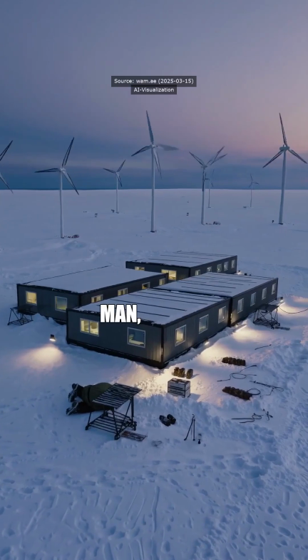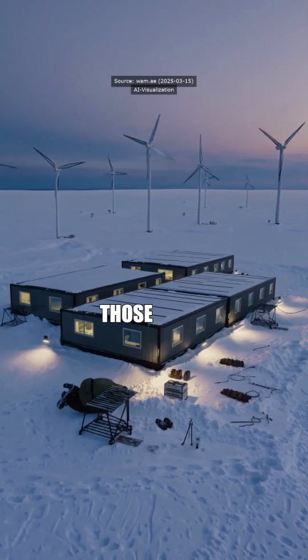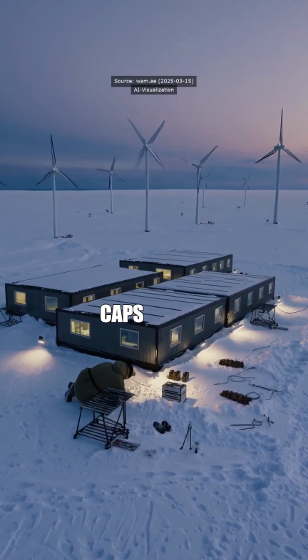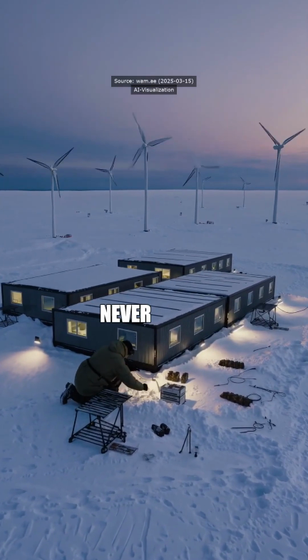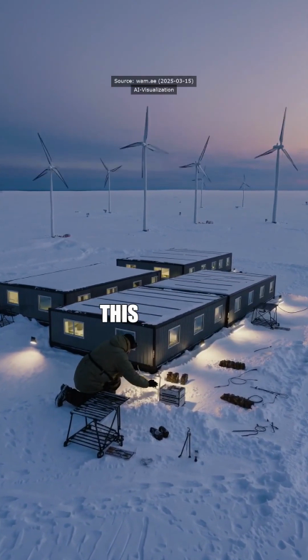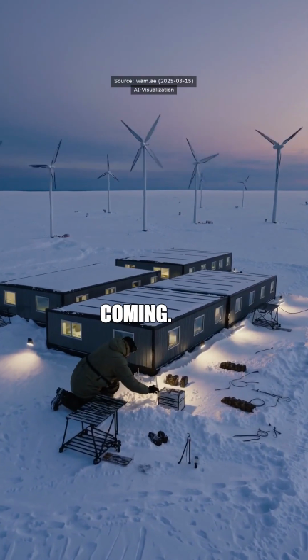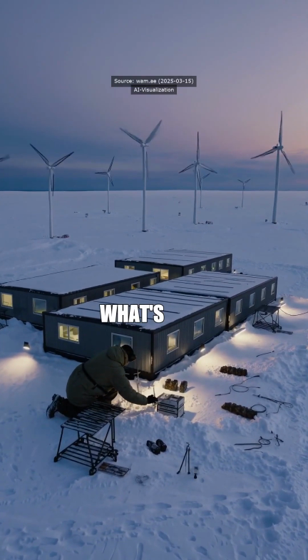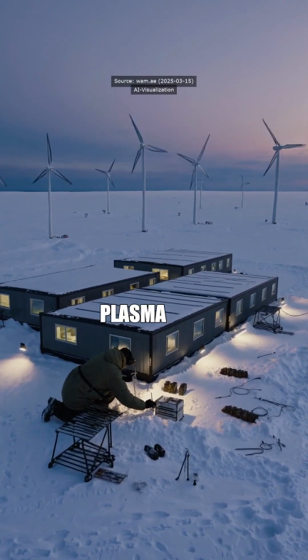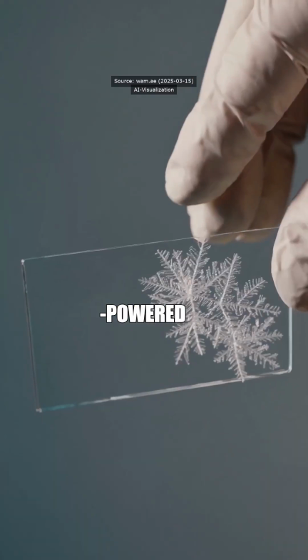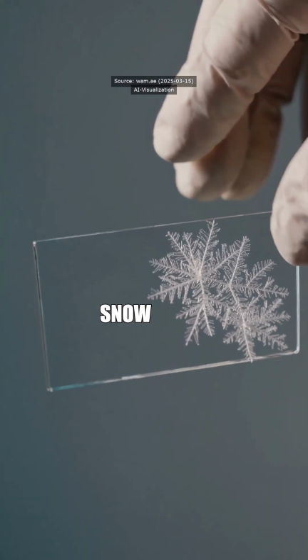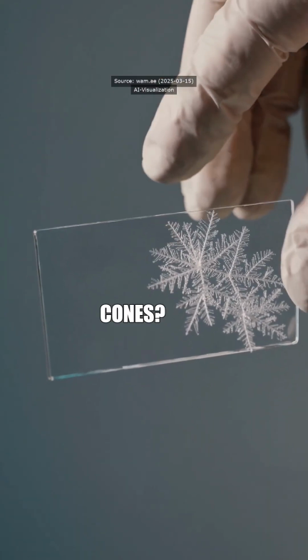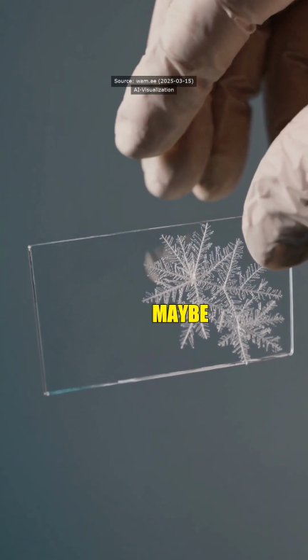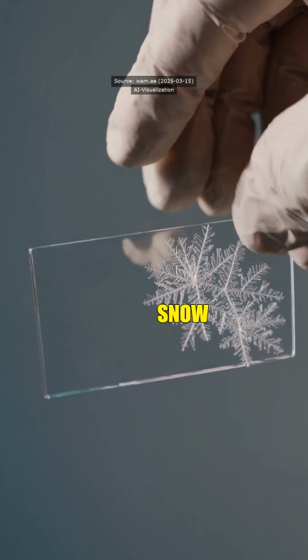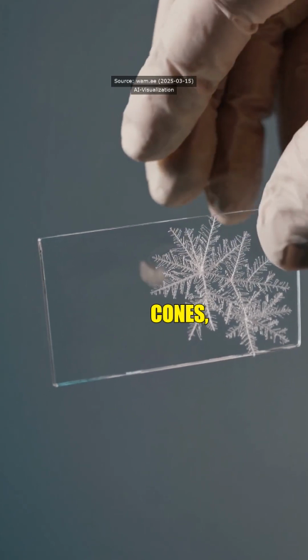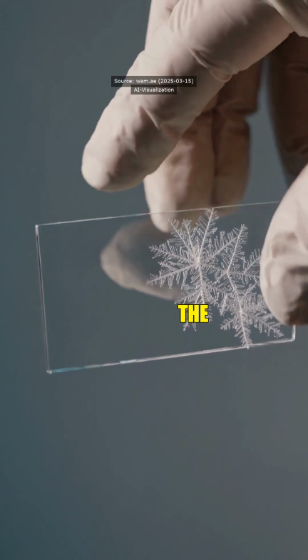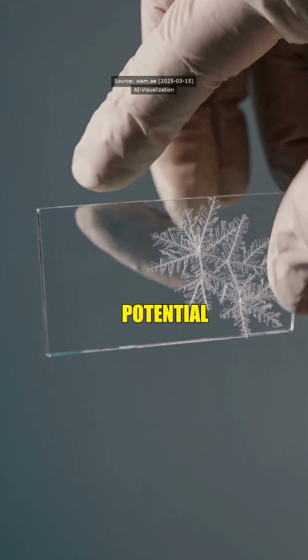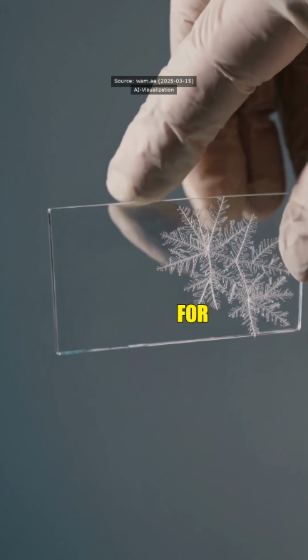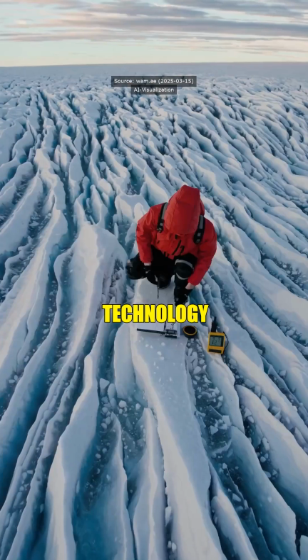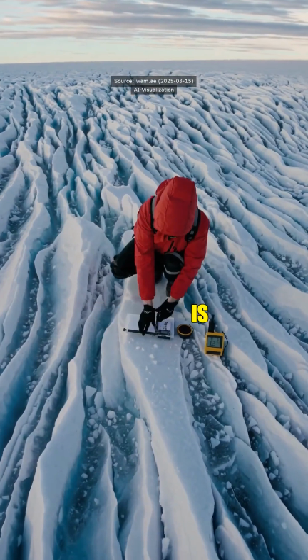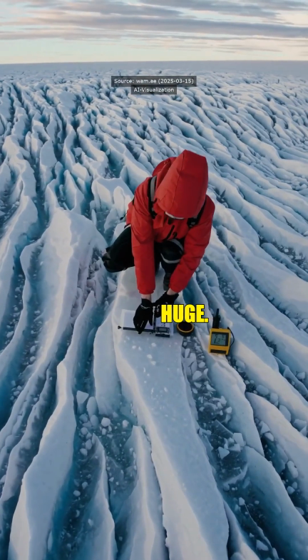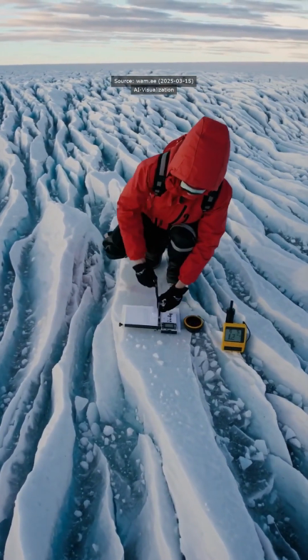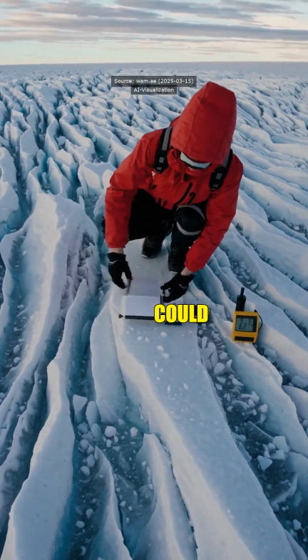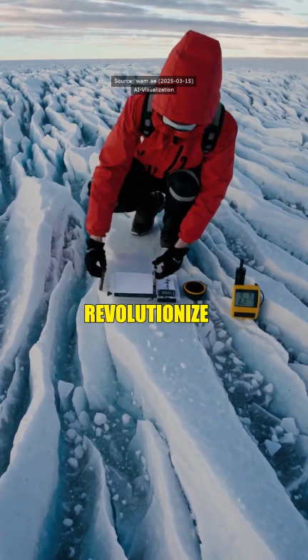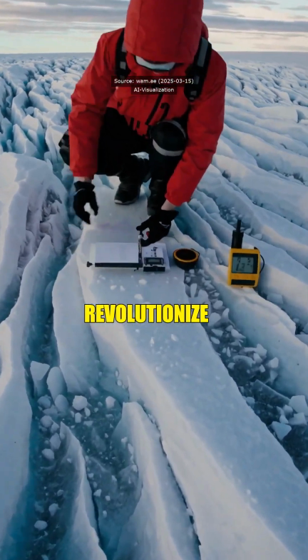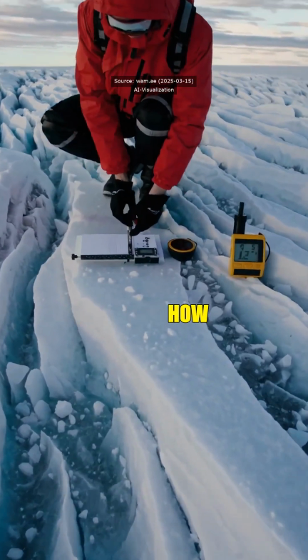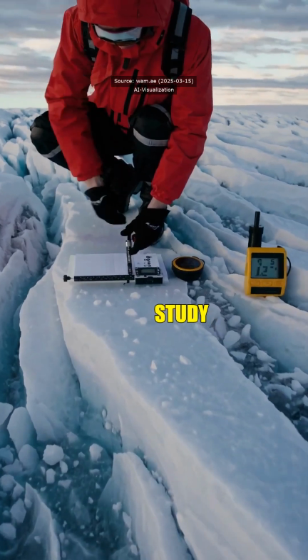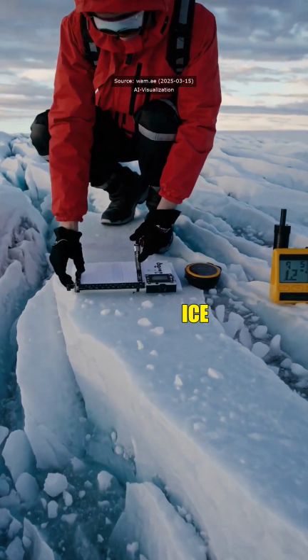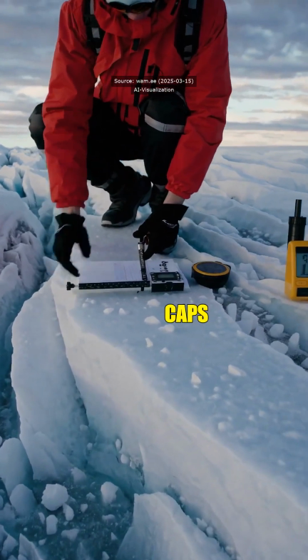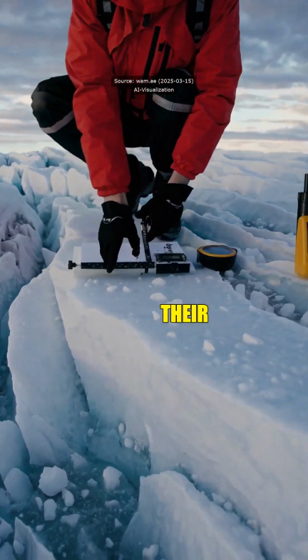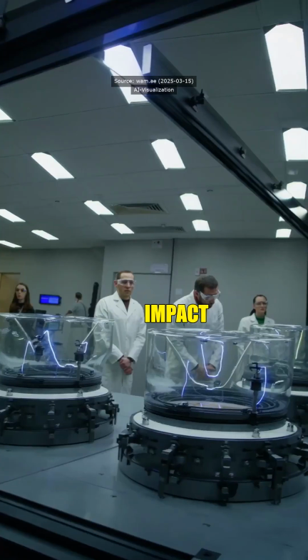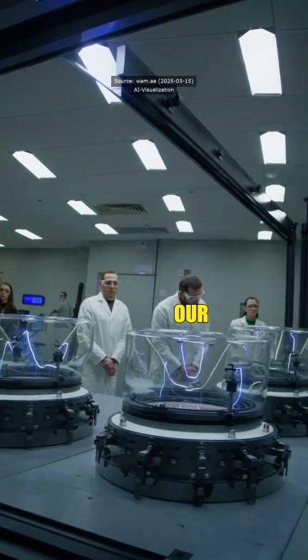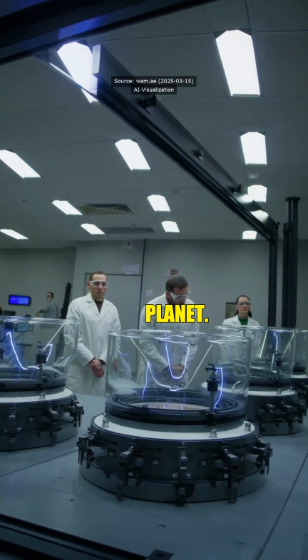I bet those ice caps never saw this coming. What's next, plasma-powered snow cones? Maybe not snow cones, but the potential for this technology is huge. It could revolutionize how we study ice caps and their impact on our planet.